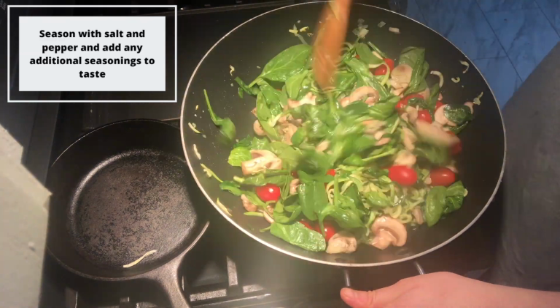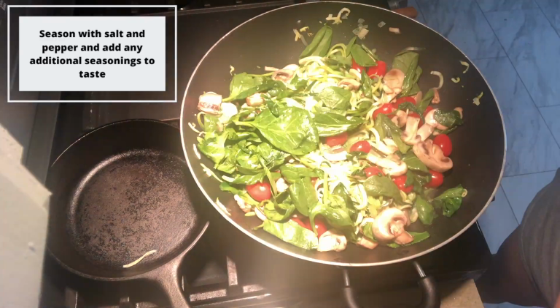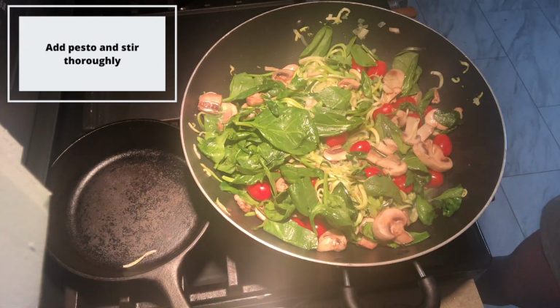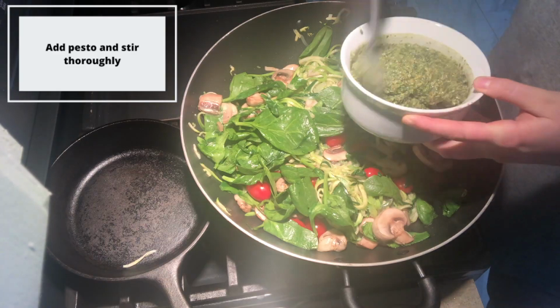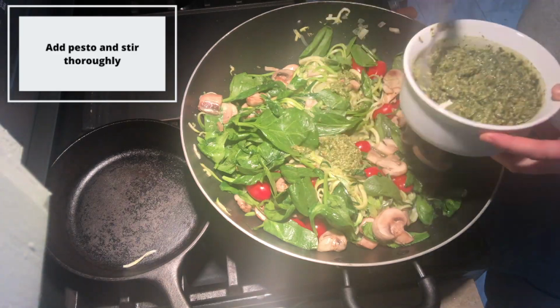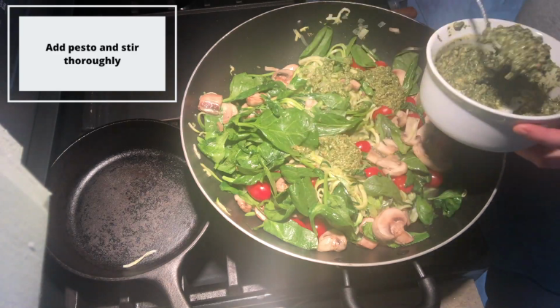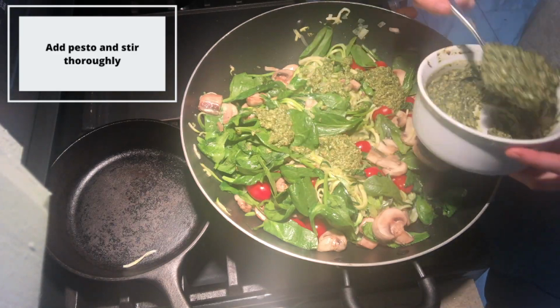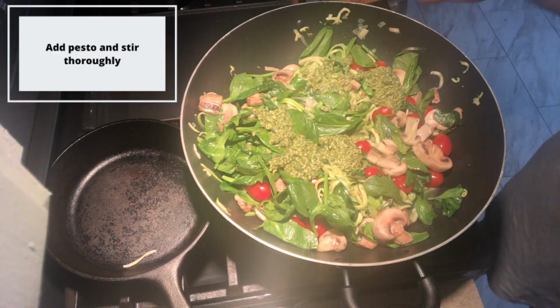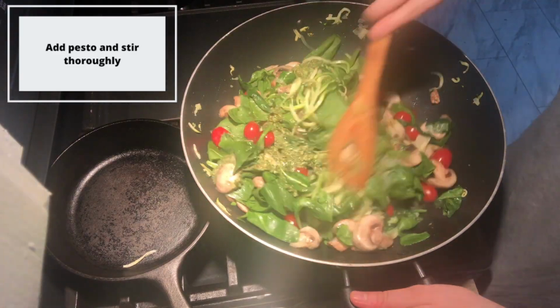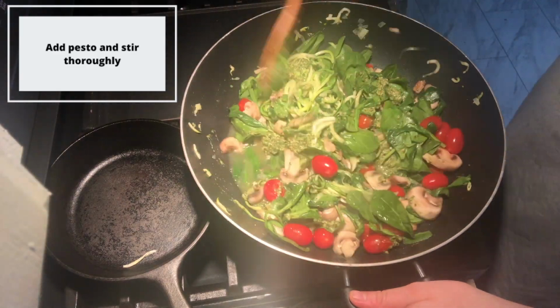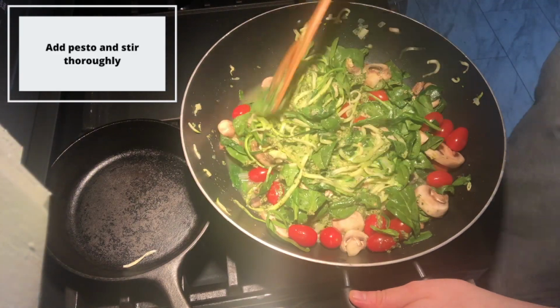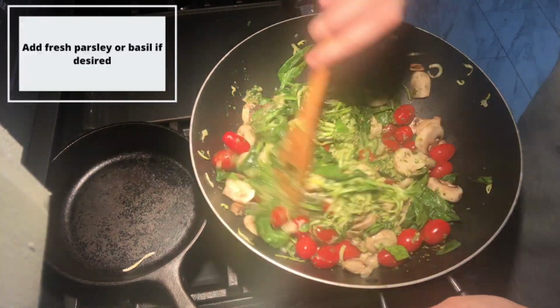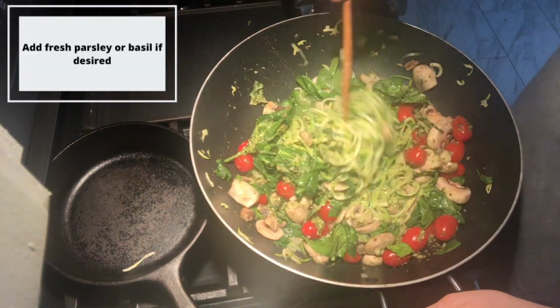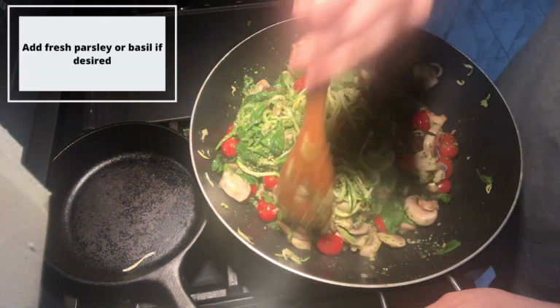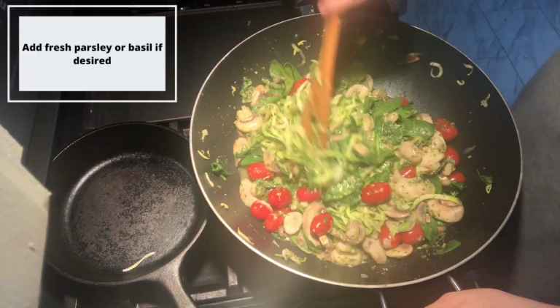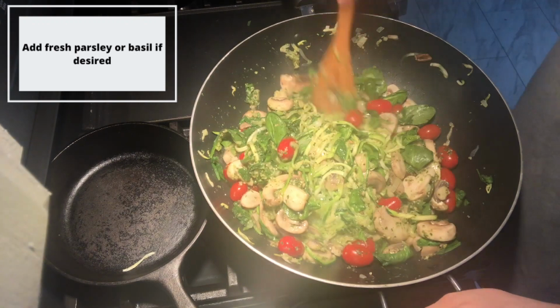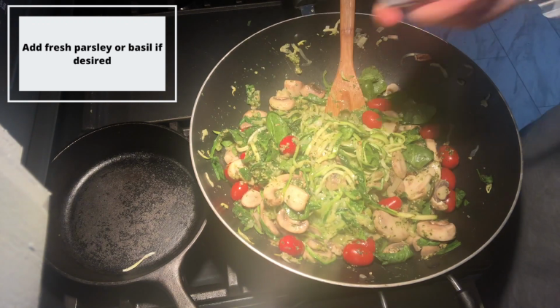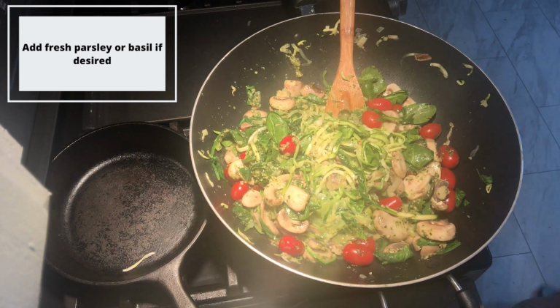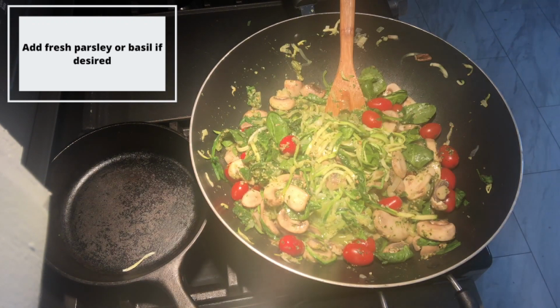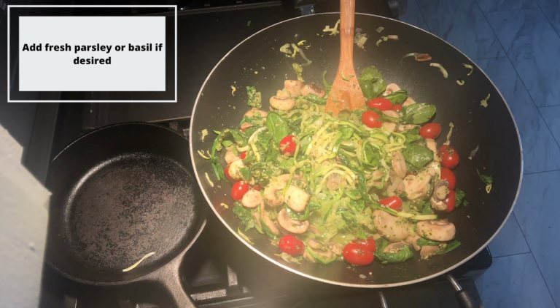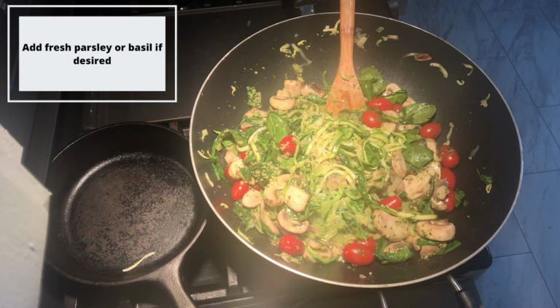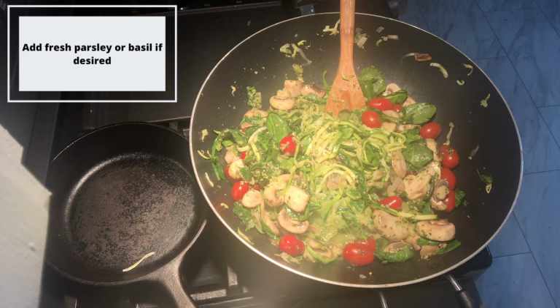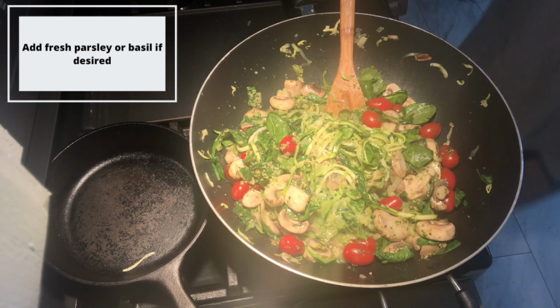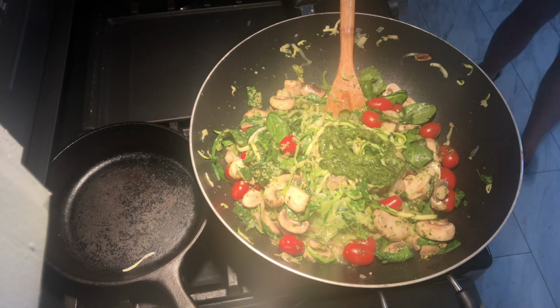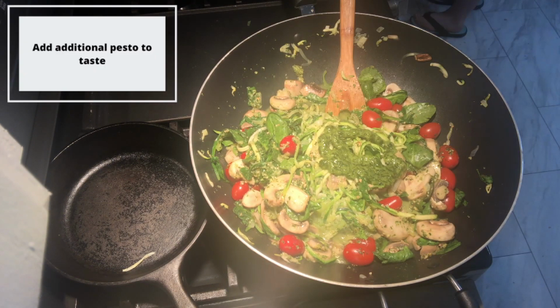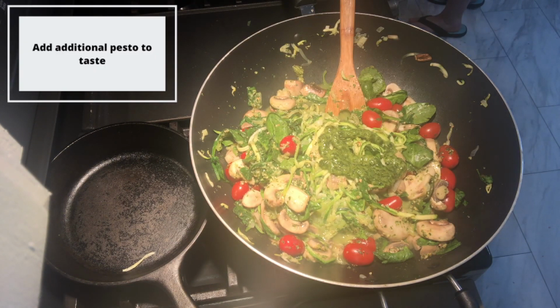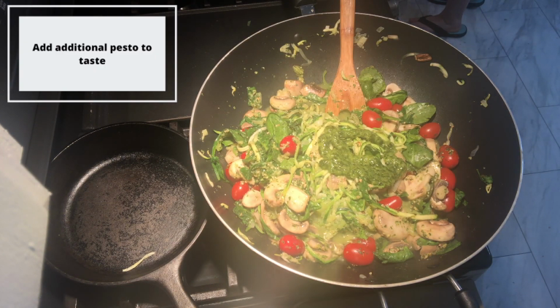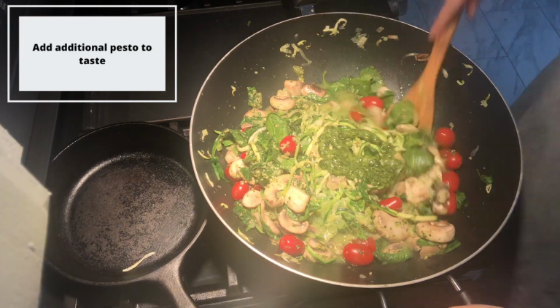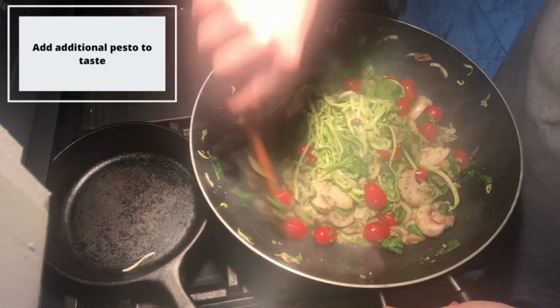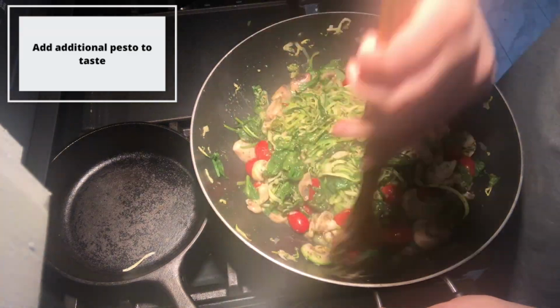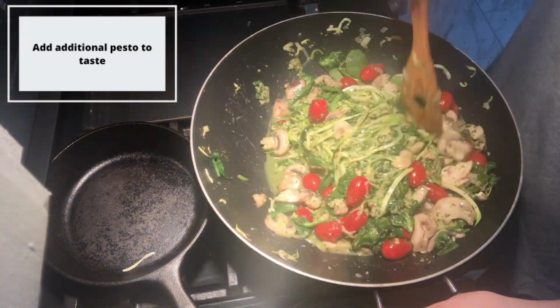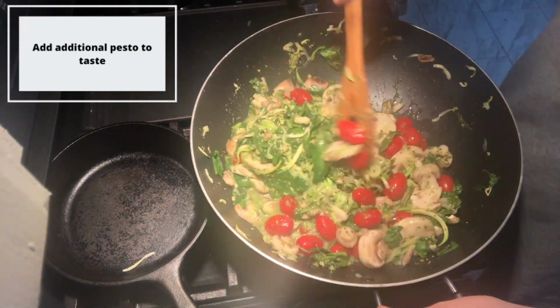Season your pasta as desired with salt and pepper and any additional seasoning — I recommend using oregano. Add in your pesto and stir it together, making sure that you taste it and see if it's seasoned well enough for you. If it needs more flavor, go ahead and add in more pesto until it reaches the flavor that you prefer.